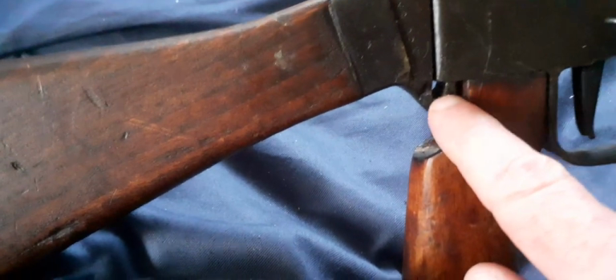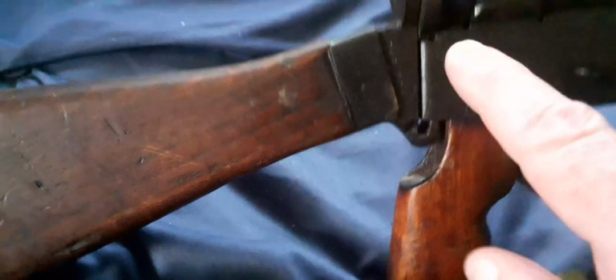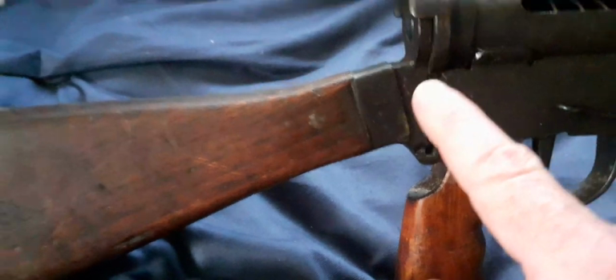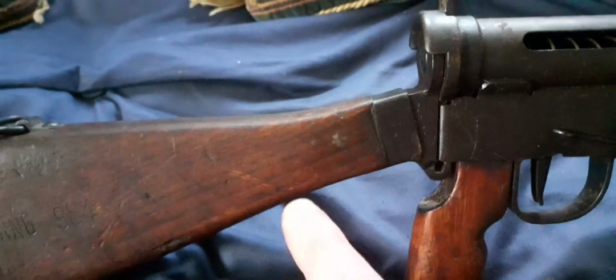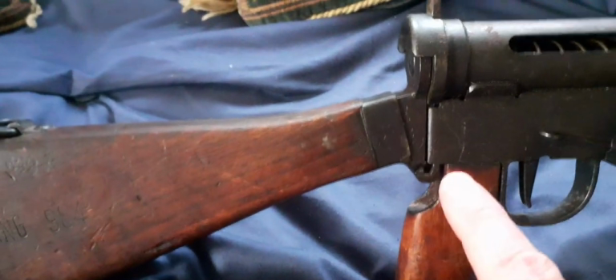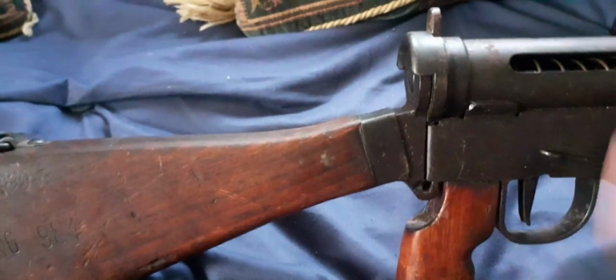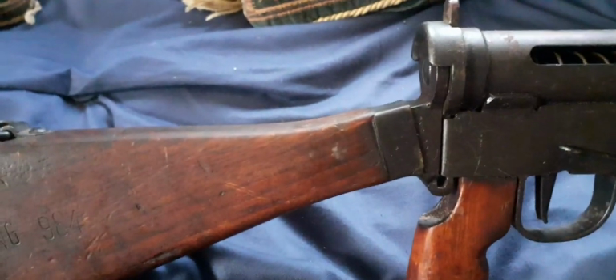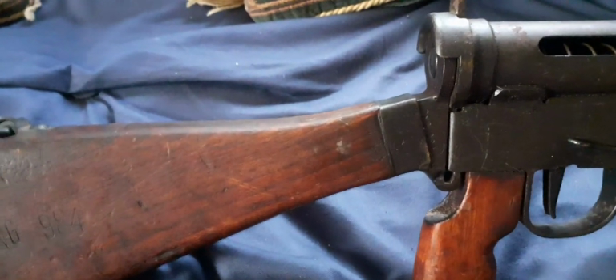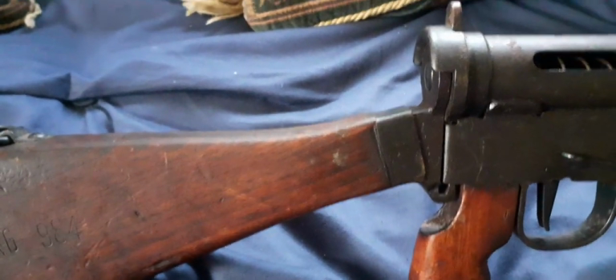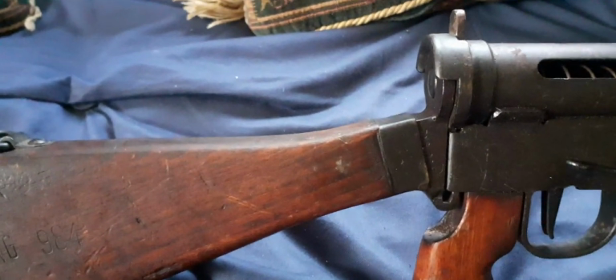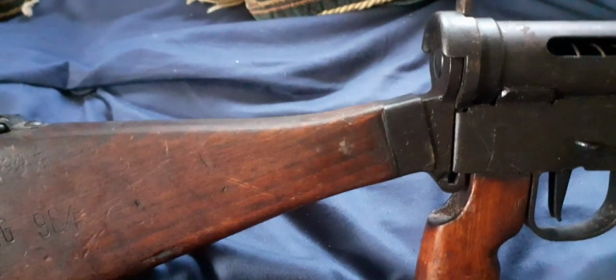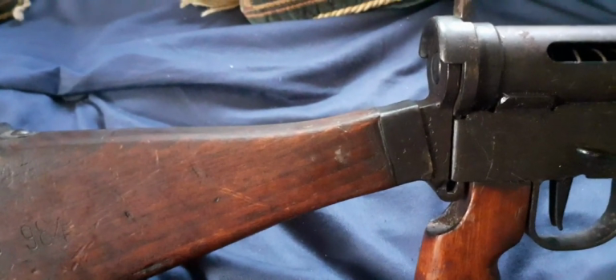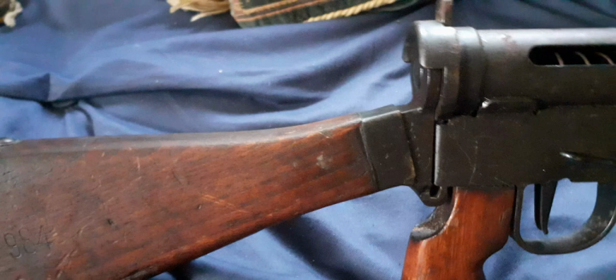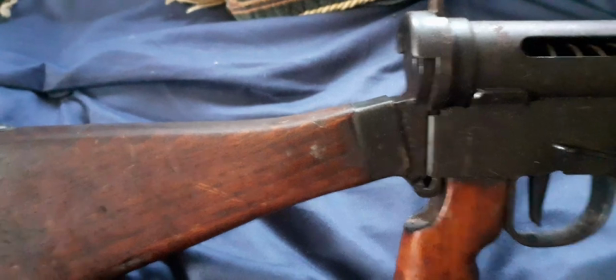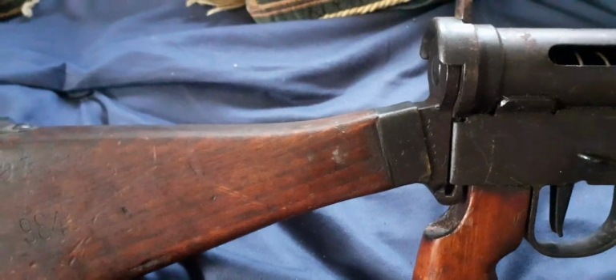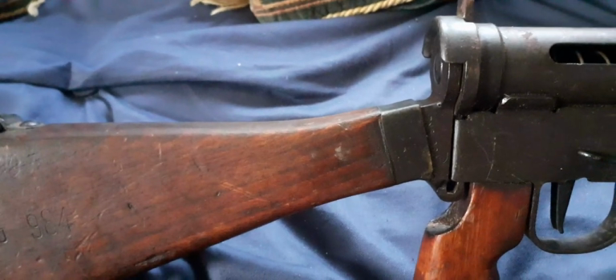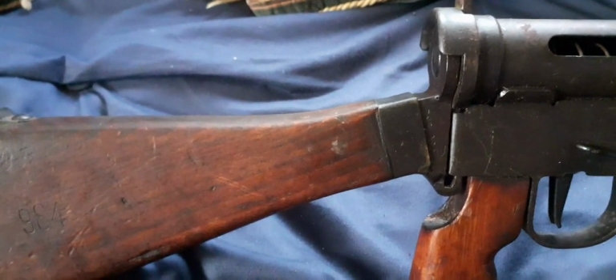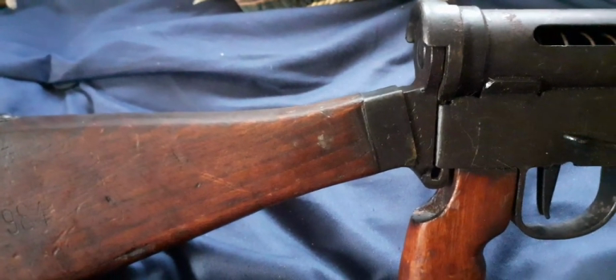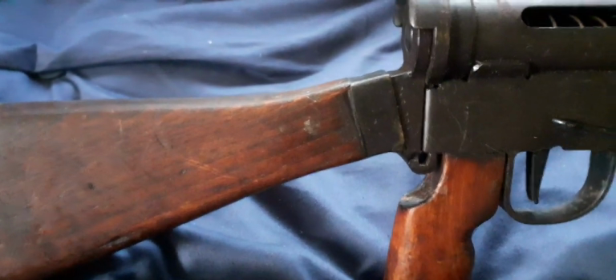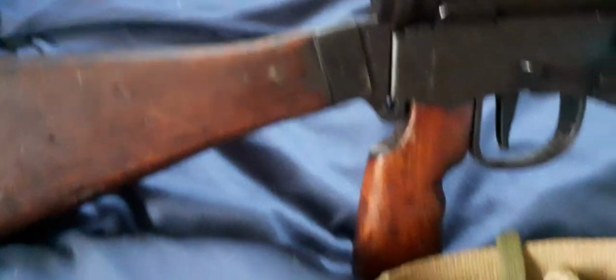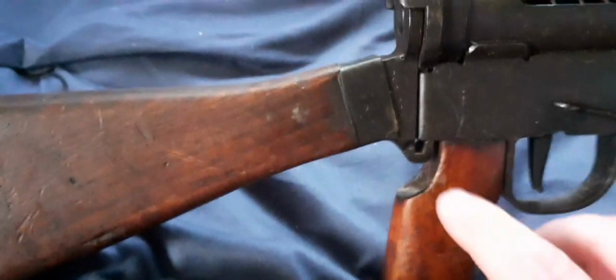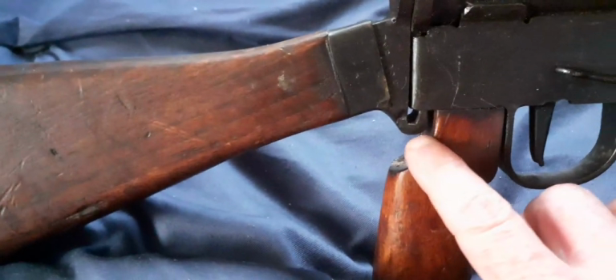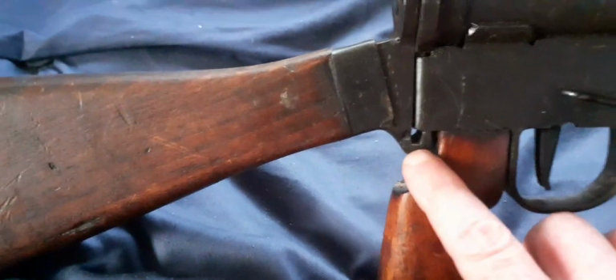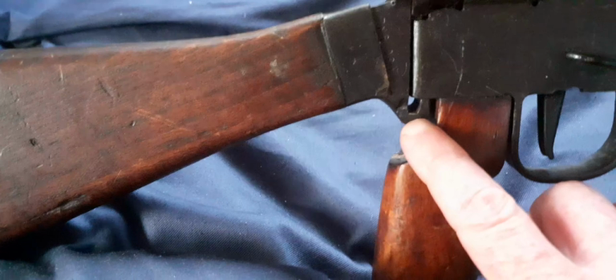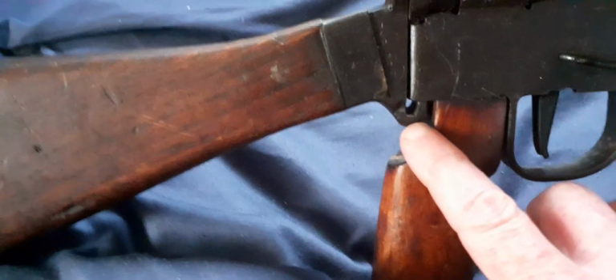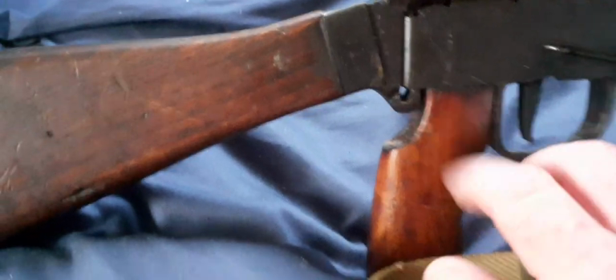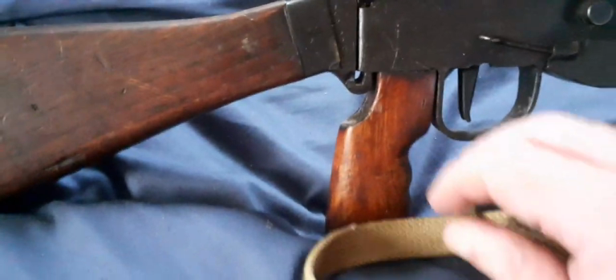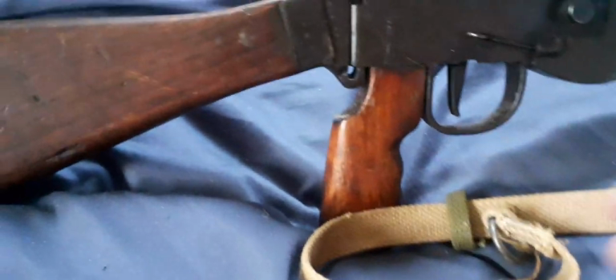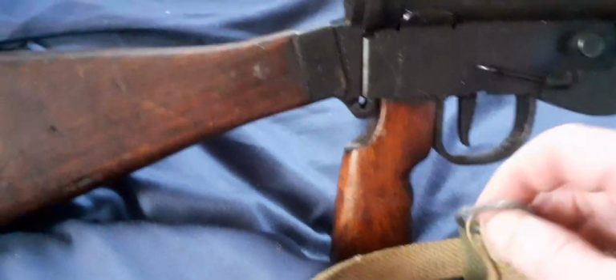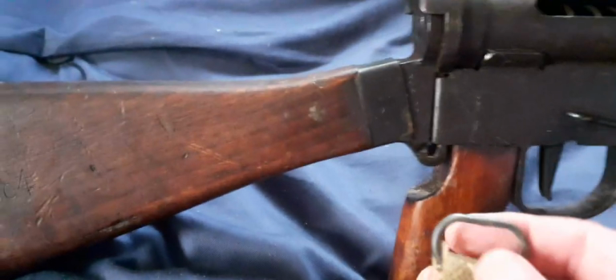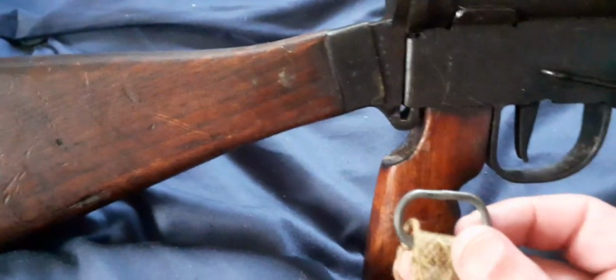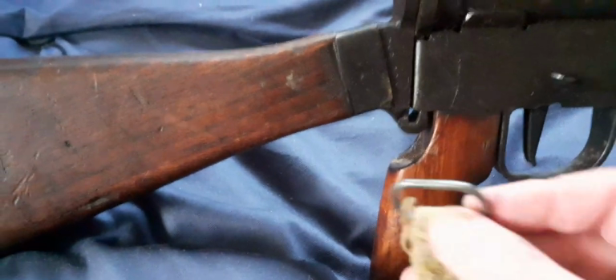When you take the buttstock off — if you can take it off your example, because some are welded in place — whether it's a skeleton stock or the wooden stock of the Mark V, doesn't matter. They all have this little gap. That's where this clips in.